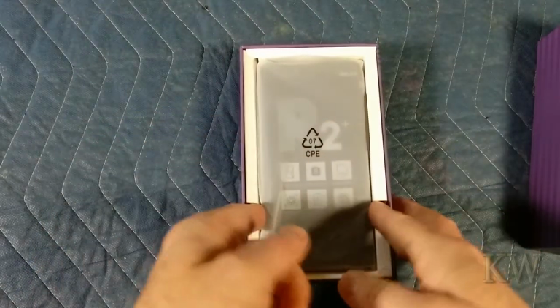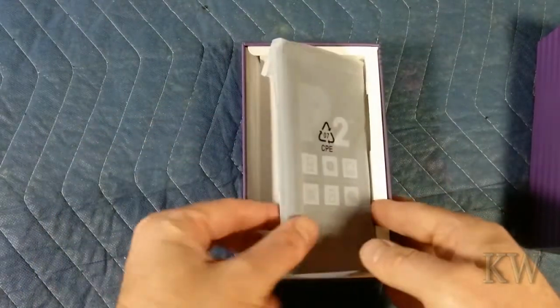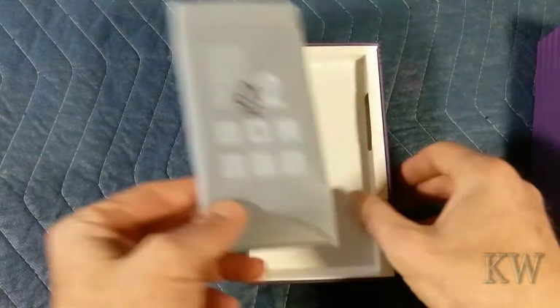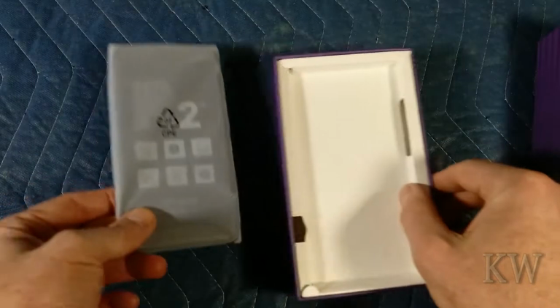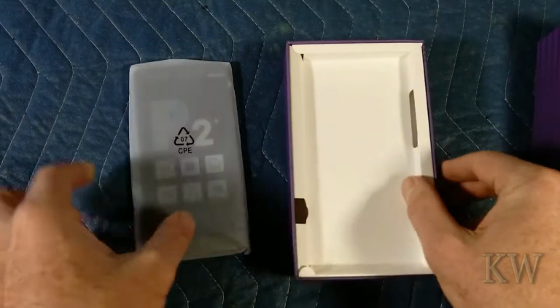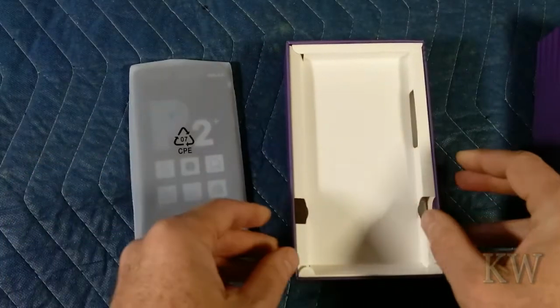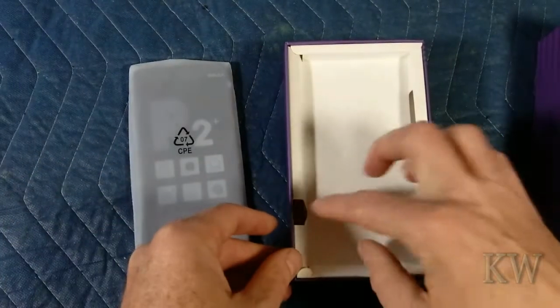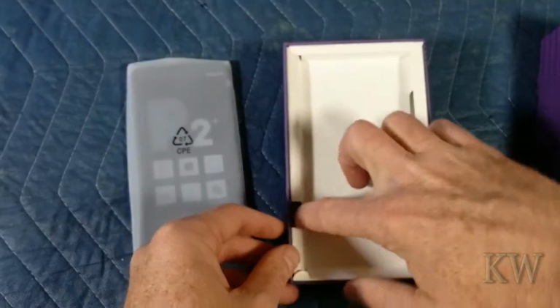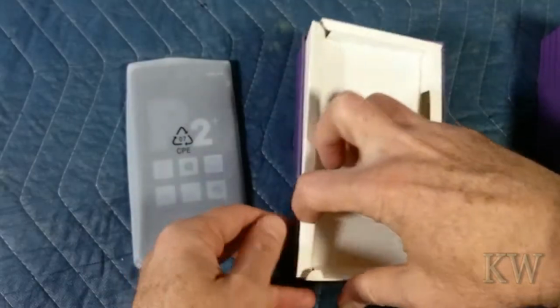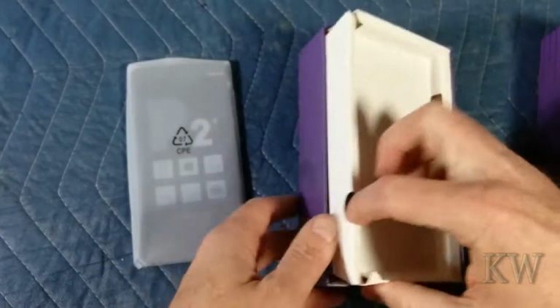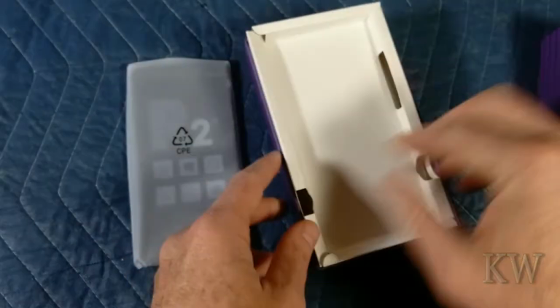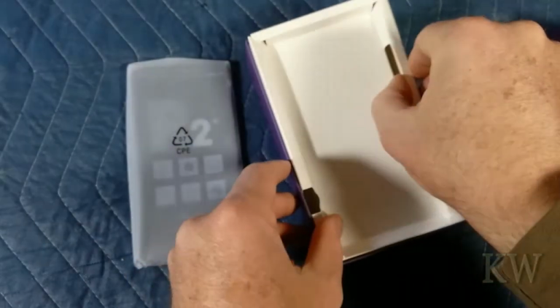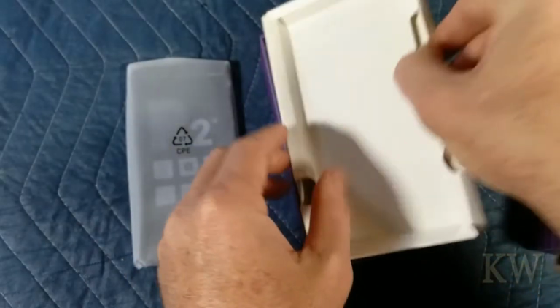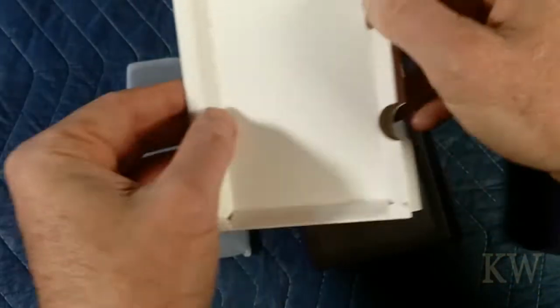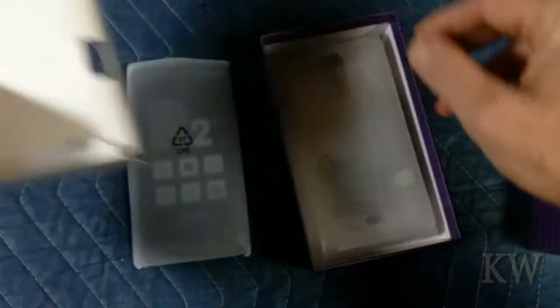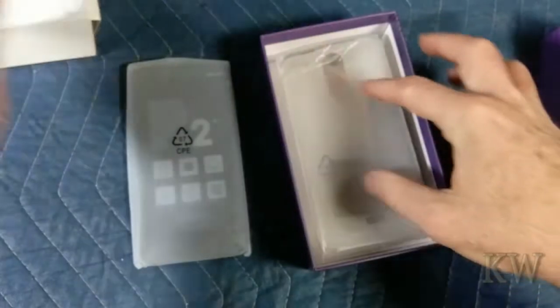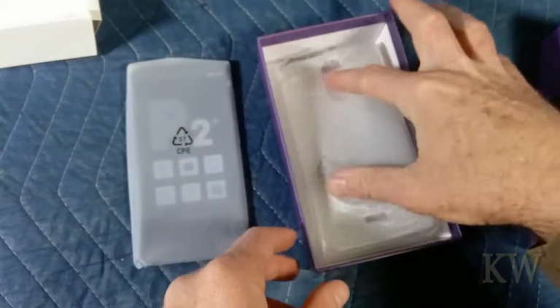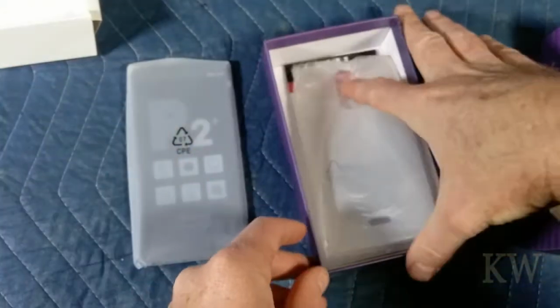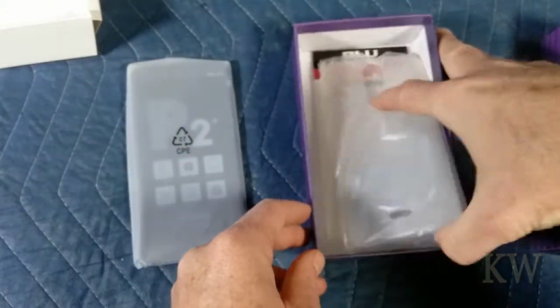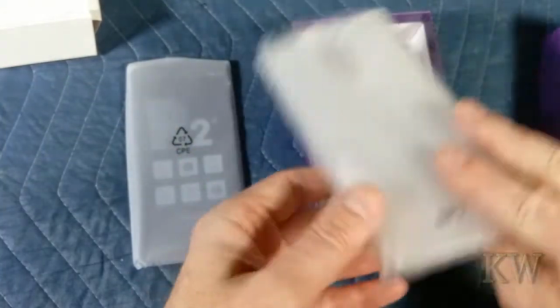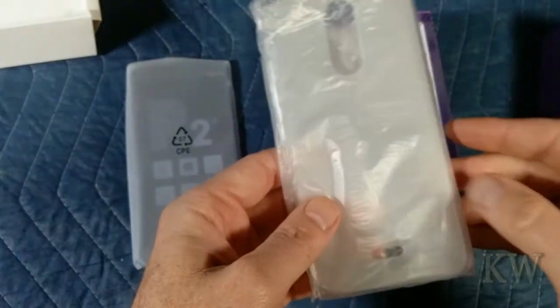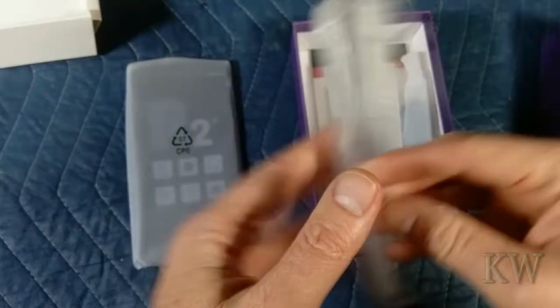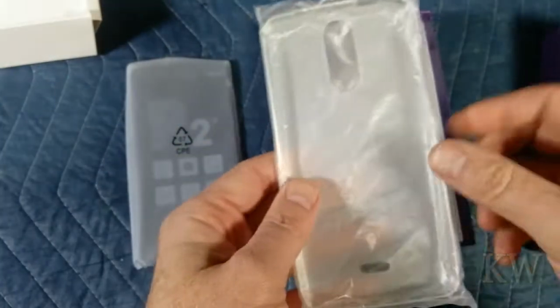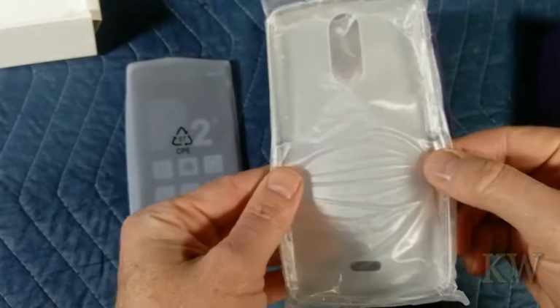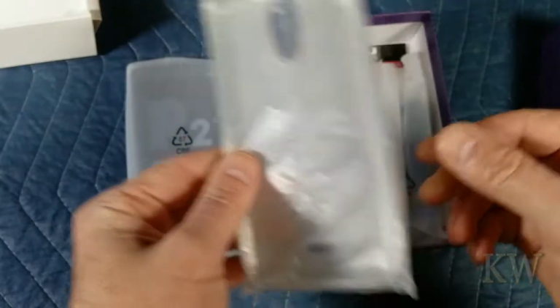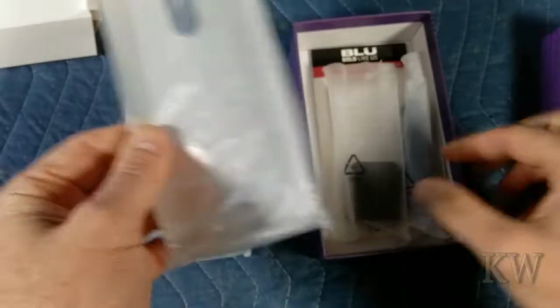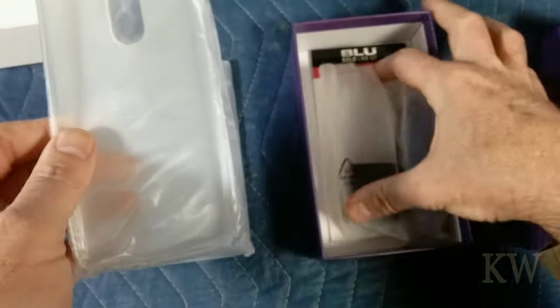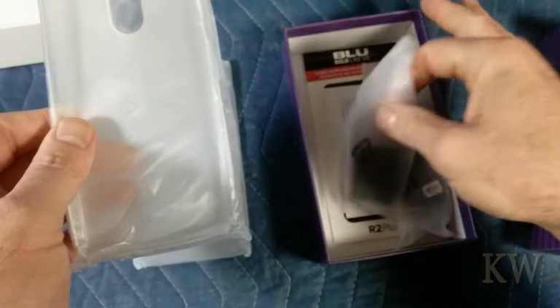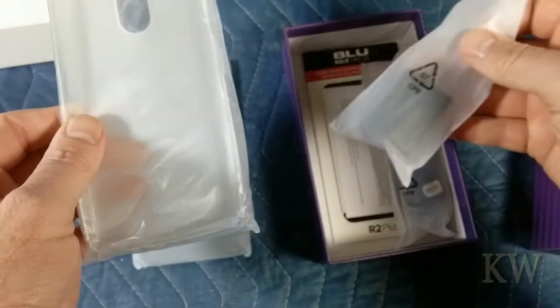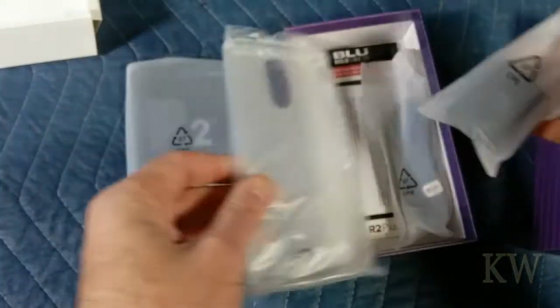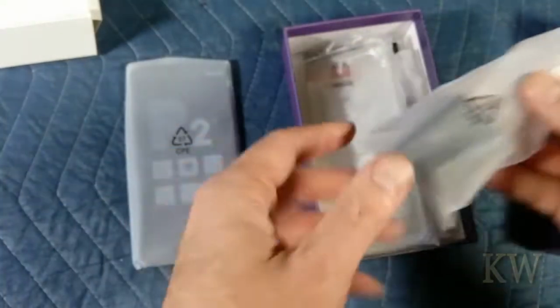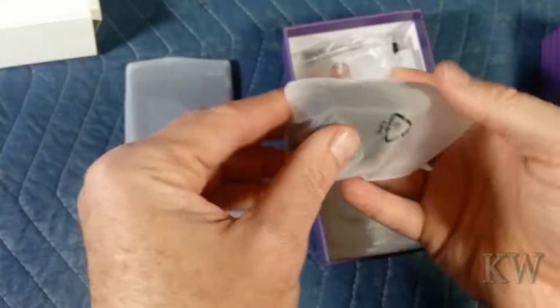Here's Mr. Phone. I'll put it on. It comes with a case — very nice, that's what I needed. I was going to buy one.